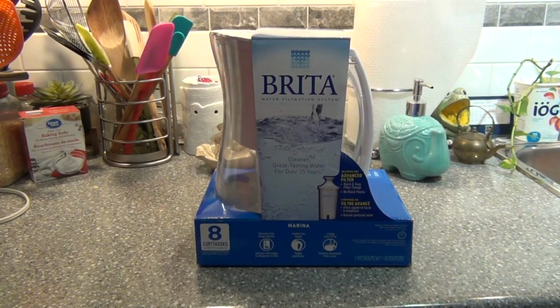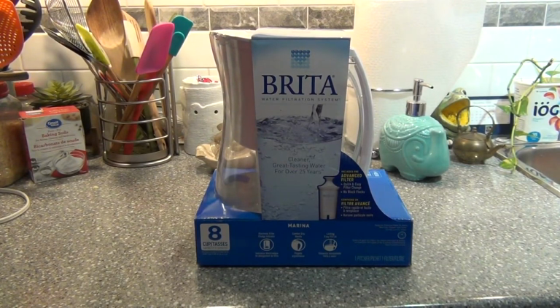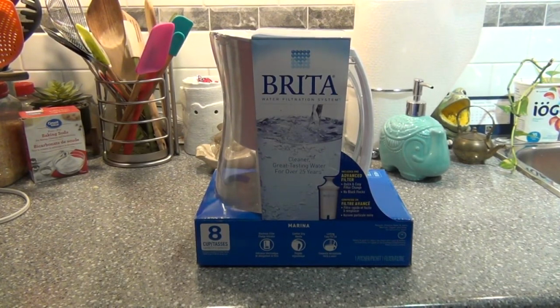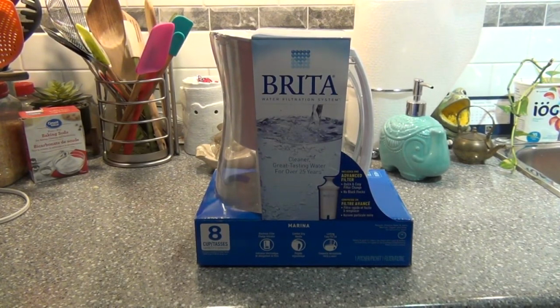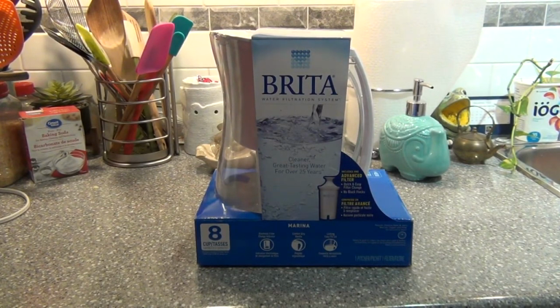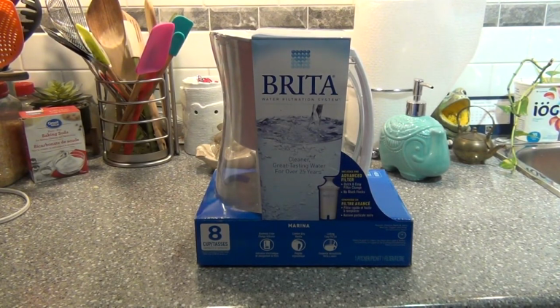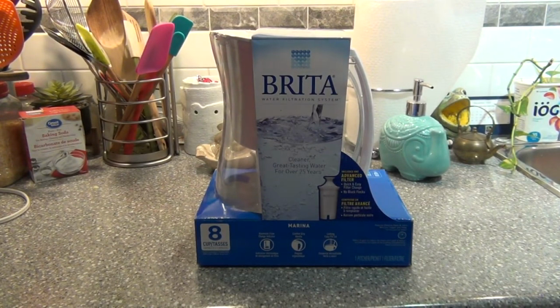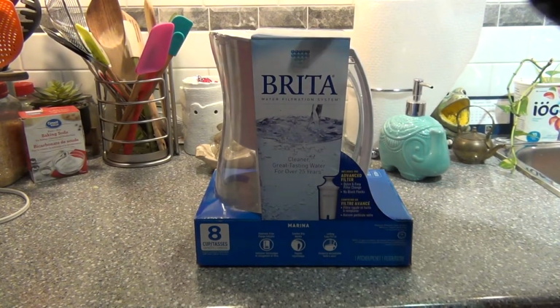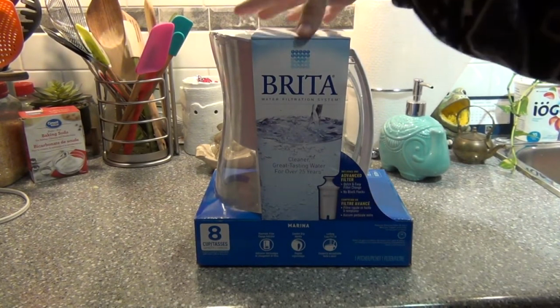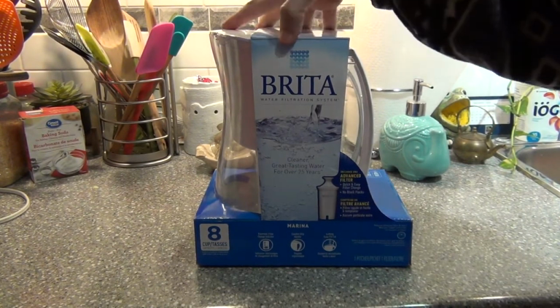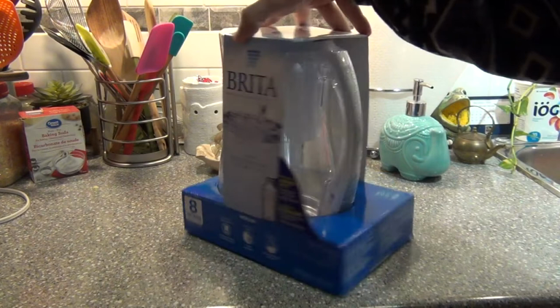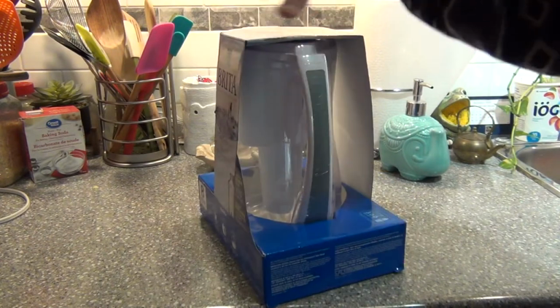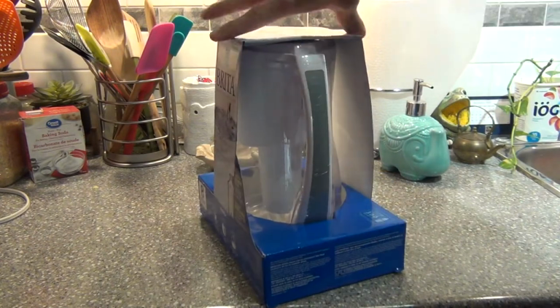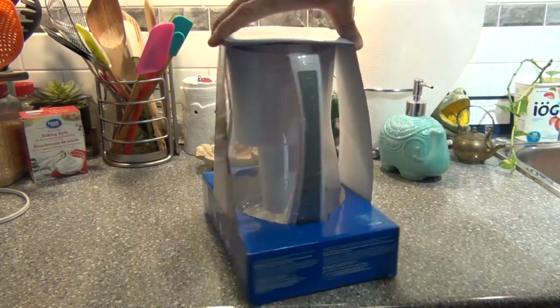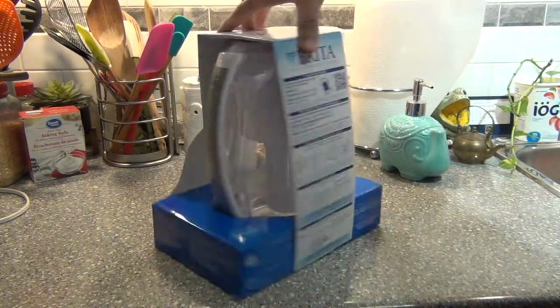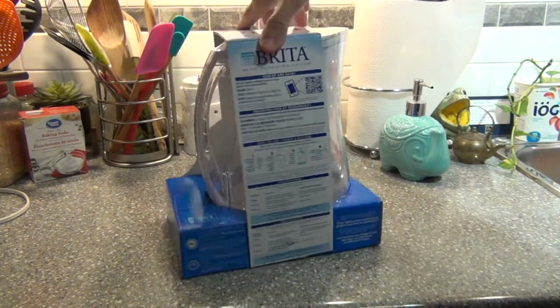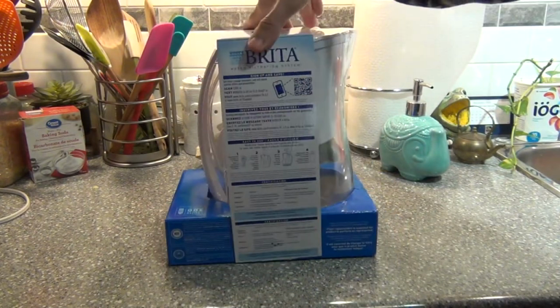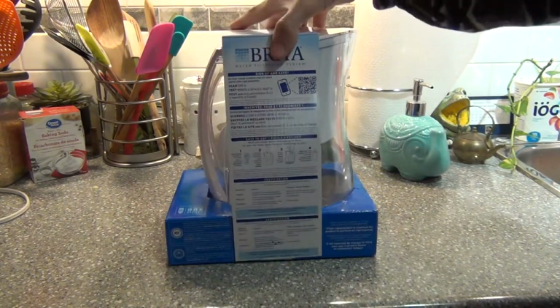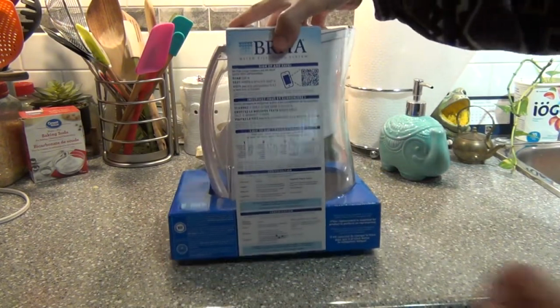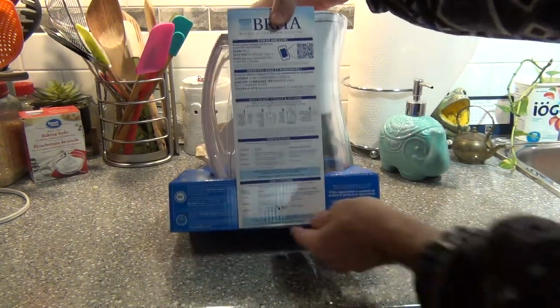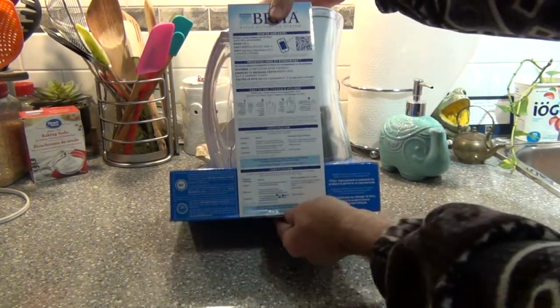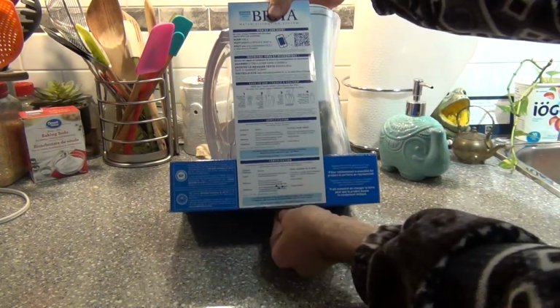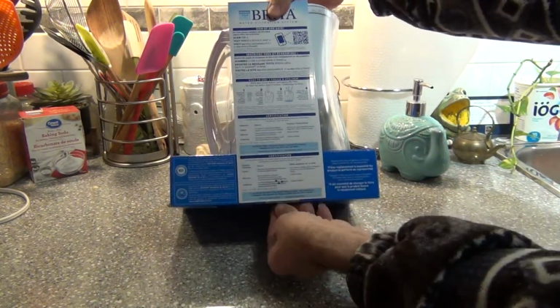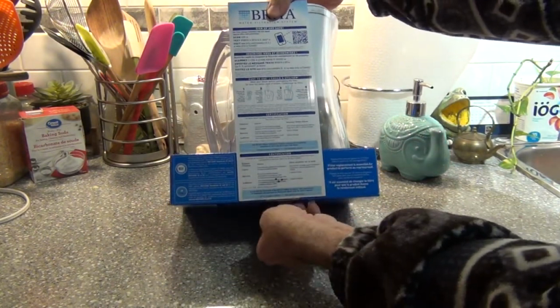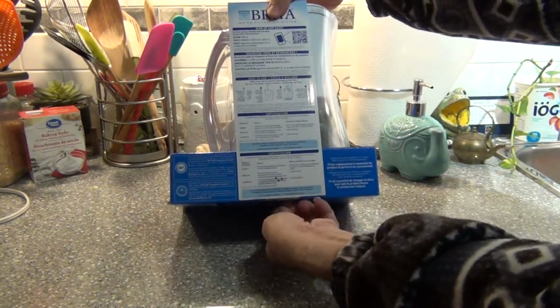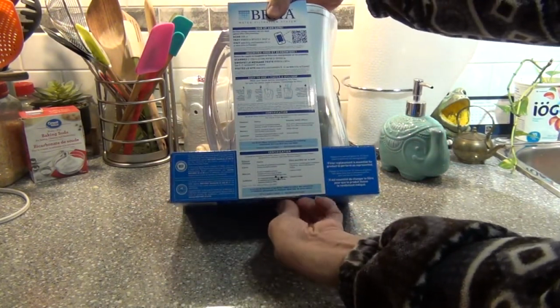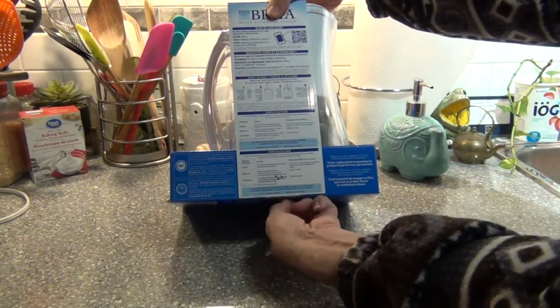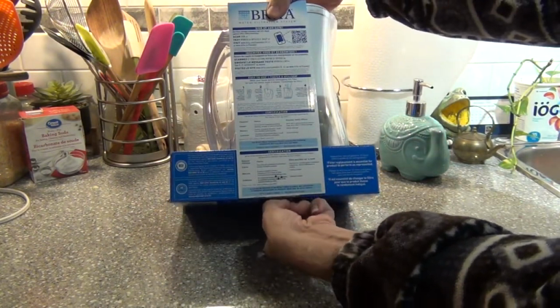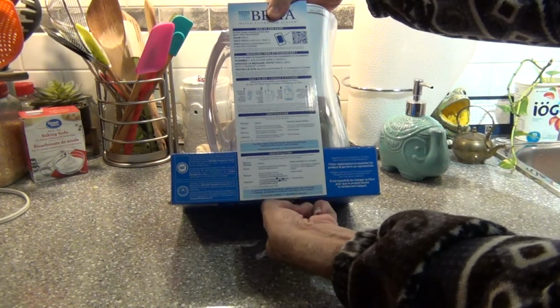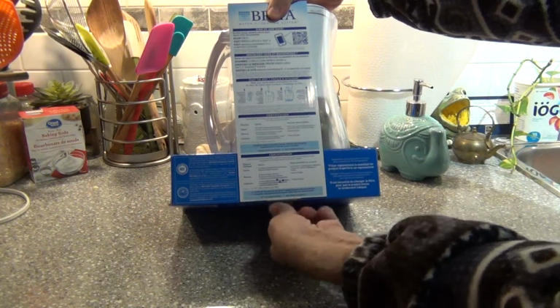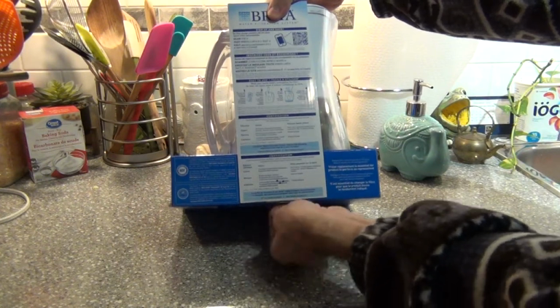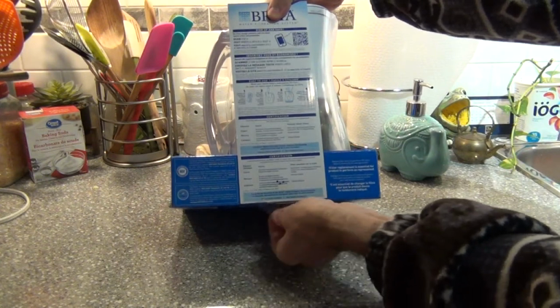Hi guys, today I am going to show you how to use Breida water filter. I just bought it now, so I would like to invite you to share with me when I am going to use it.